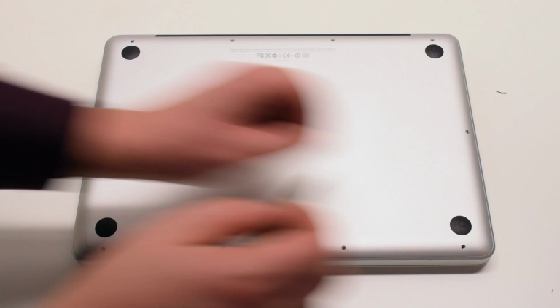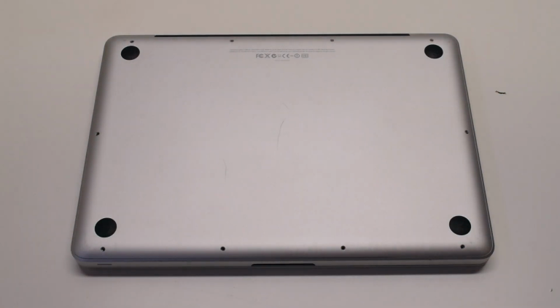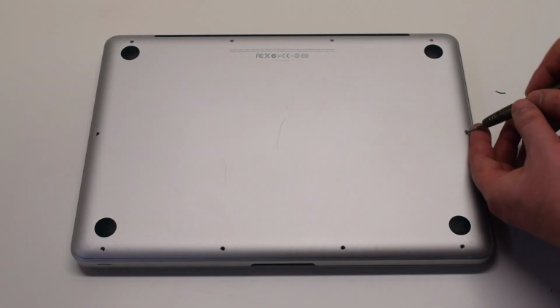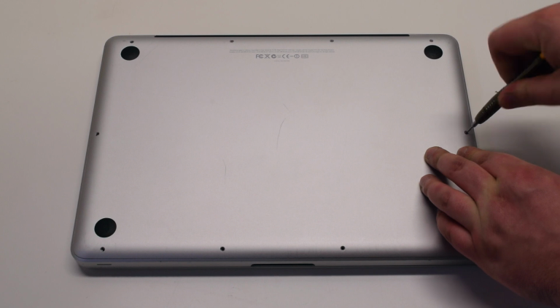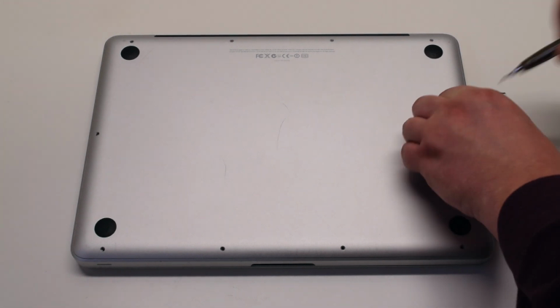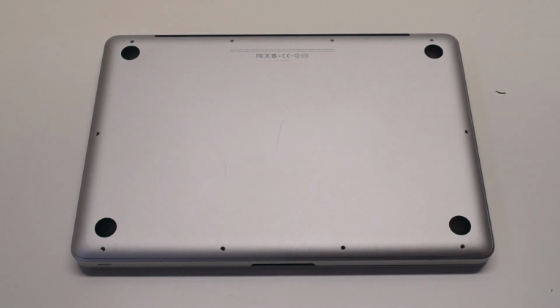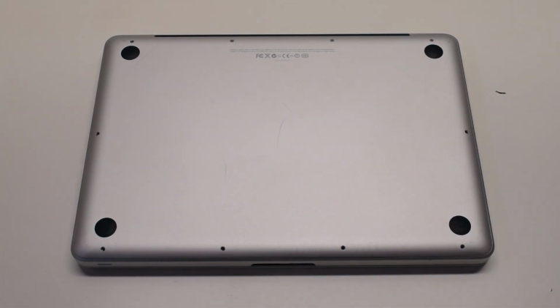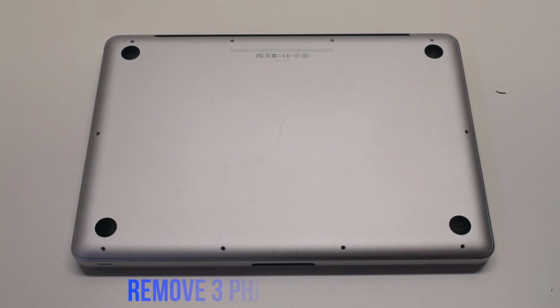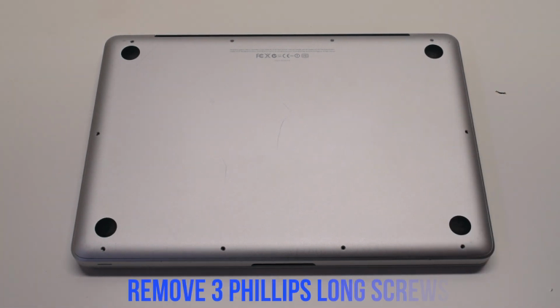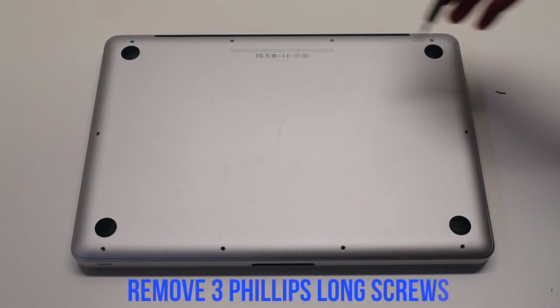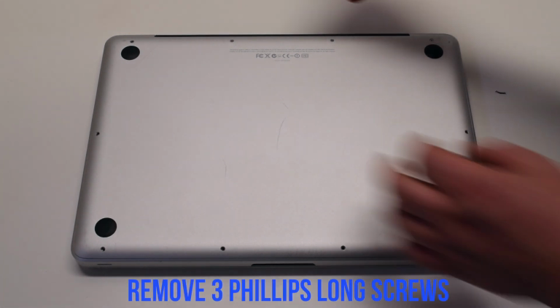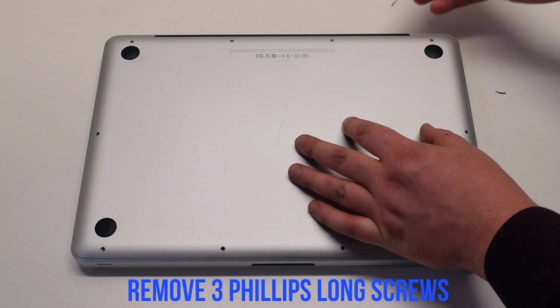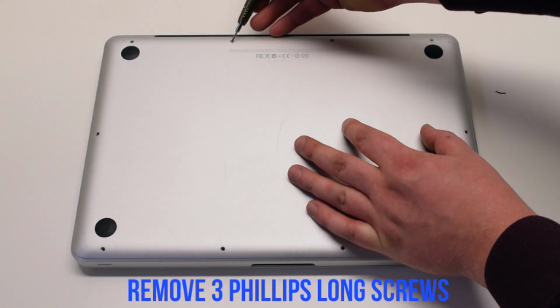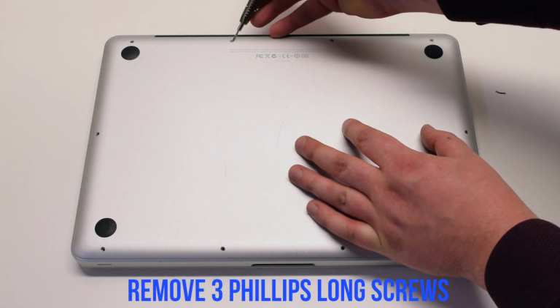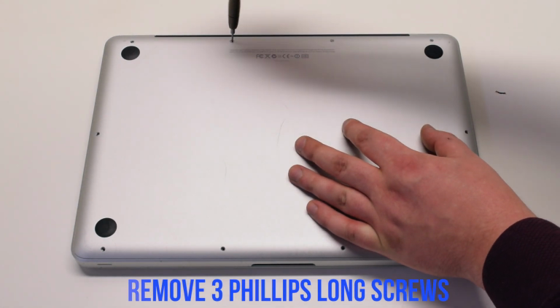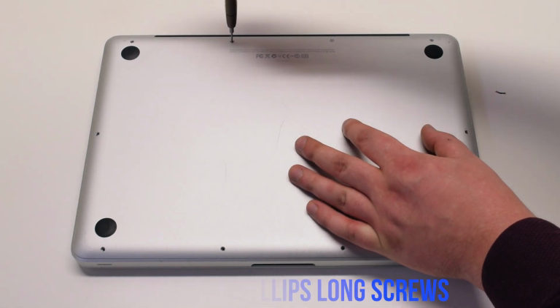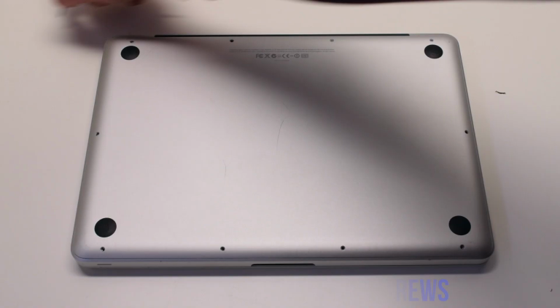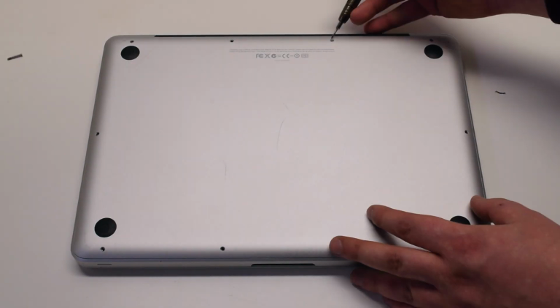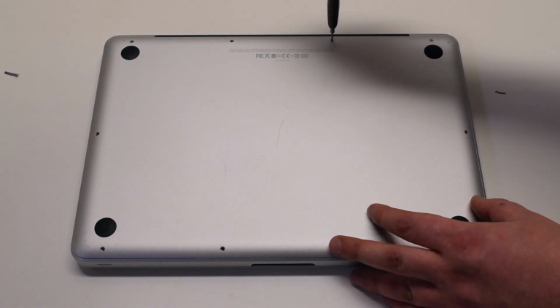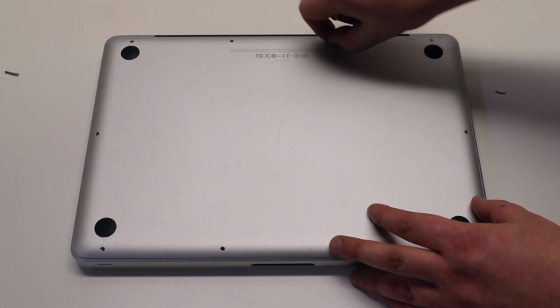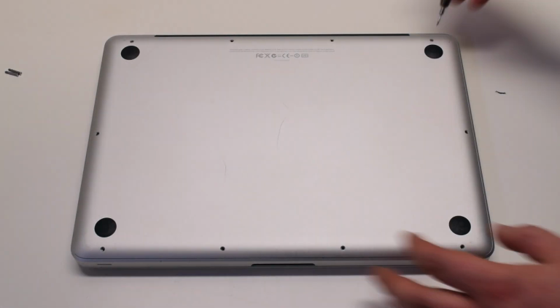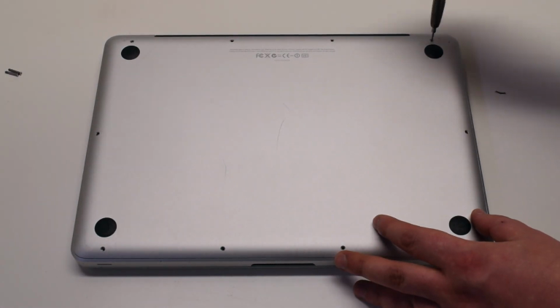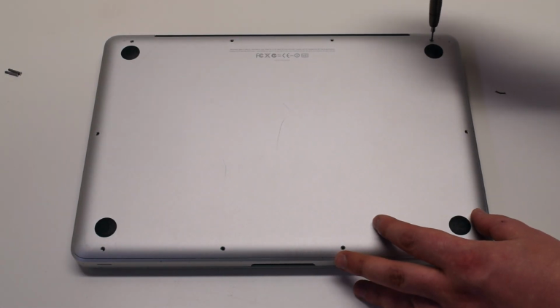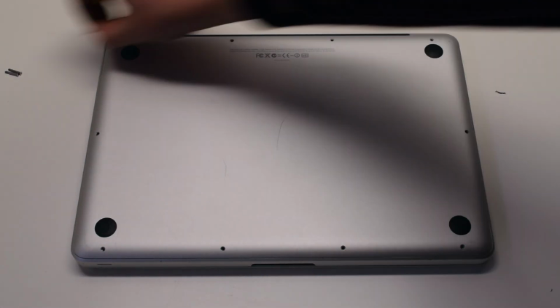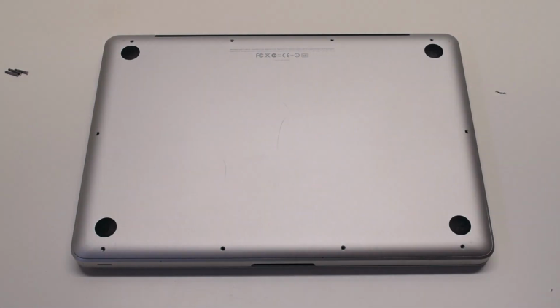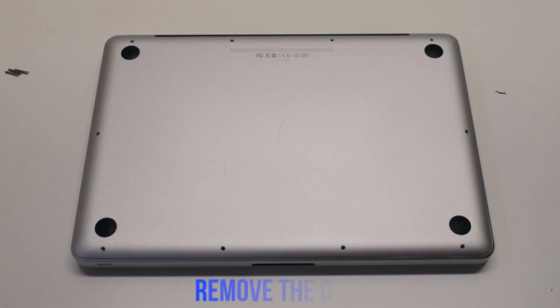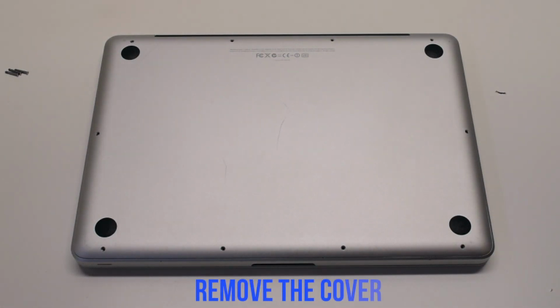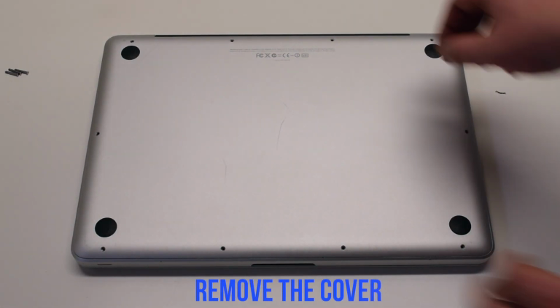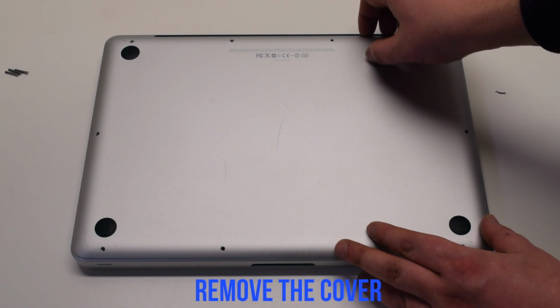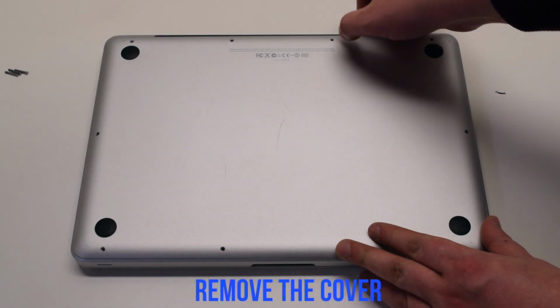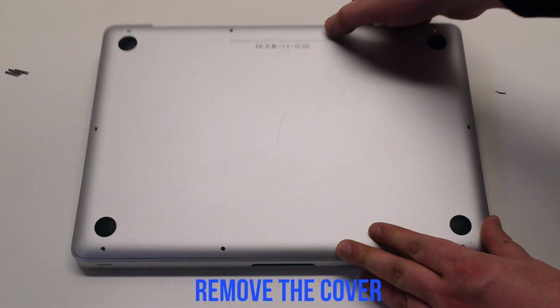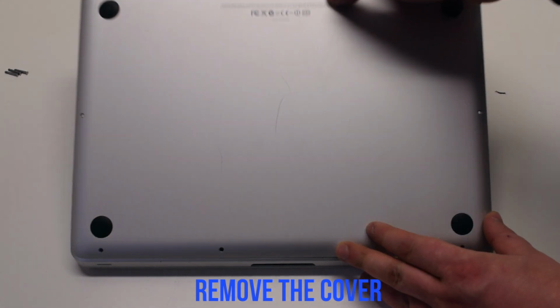Starting at the top left and going around the contour of the MacBook. Next, the 3 long Phillips head screws. Remove the cover.